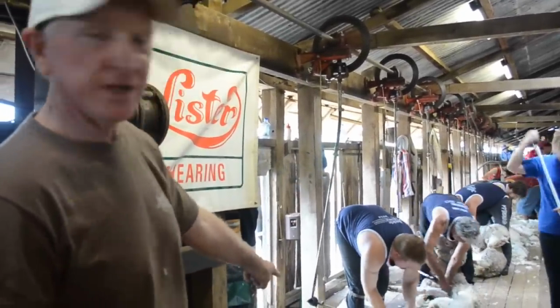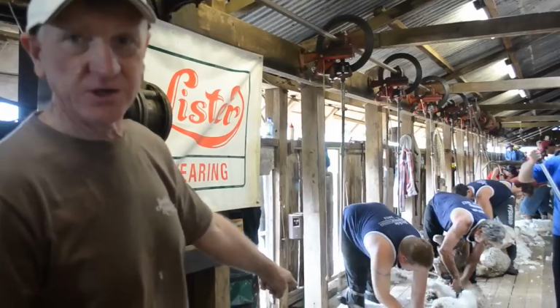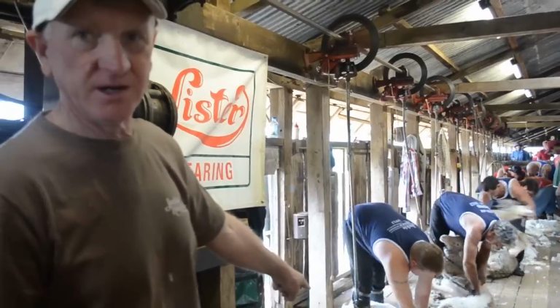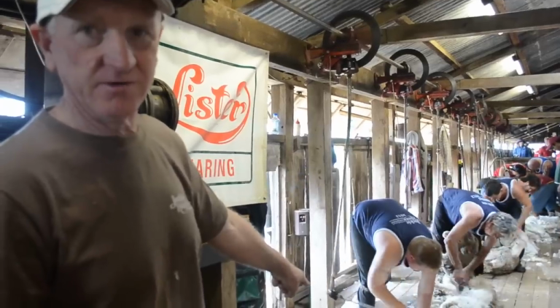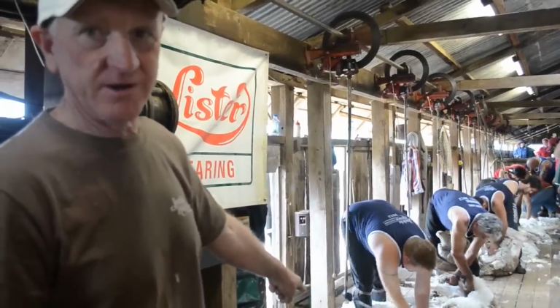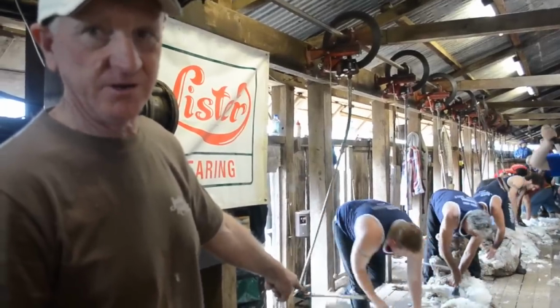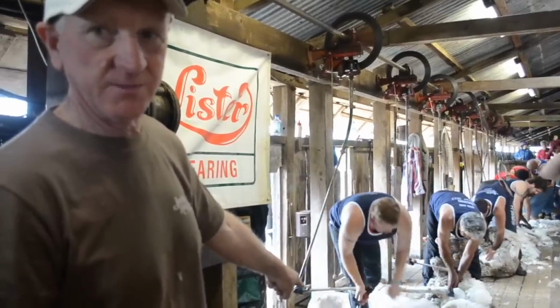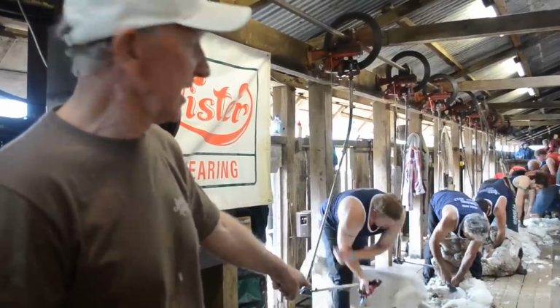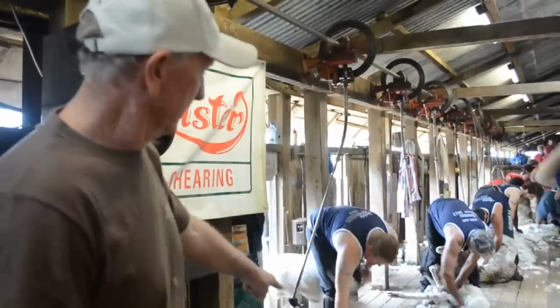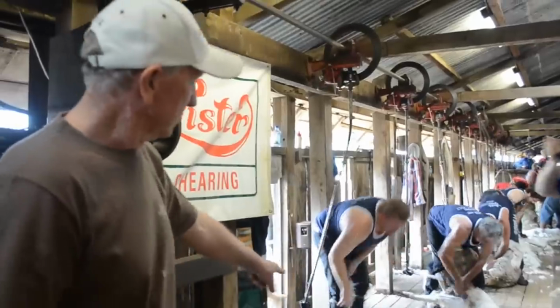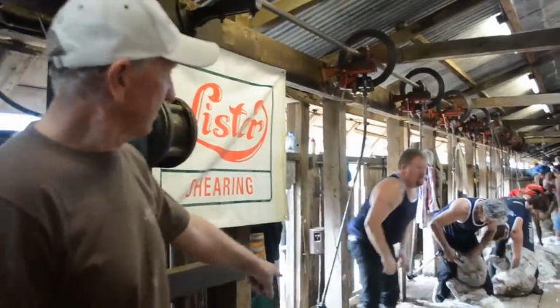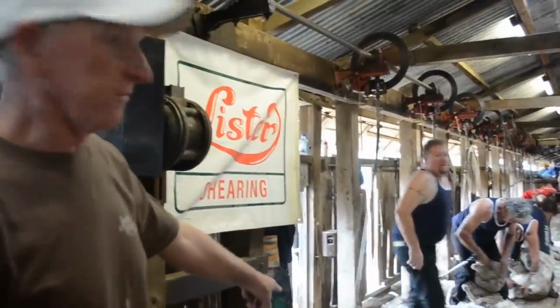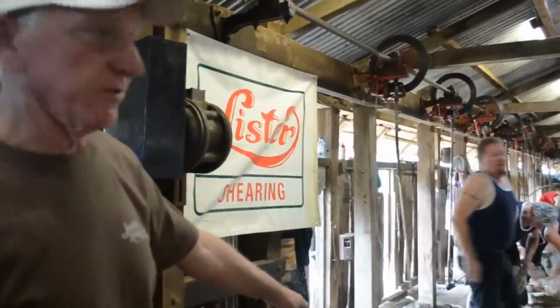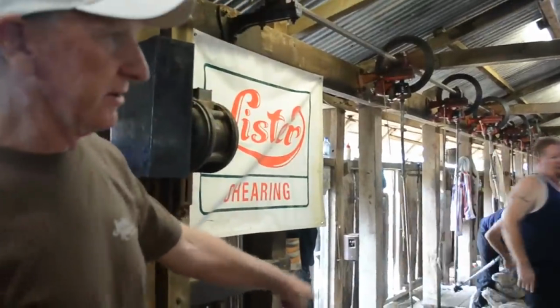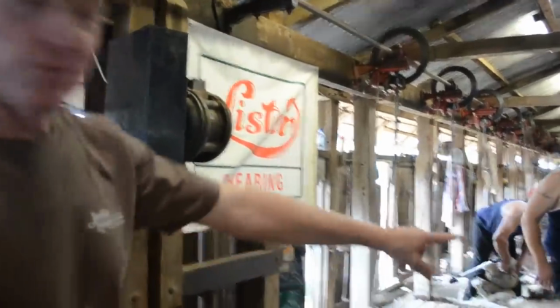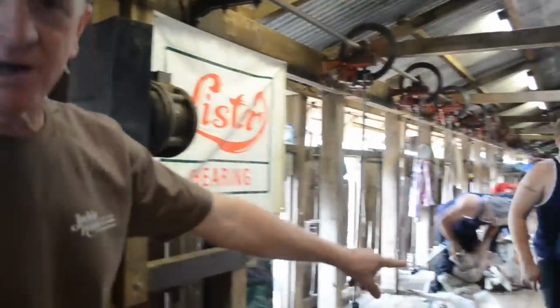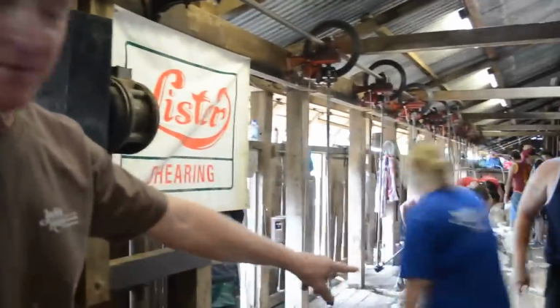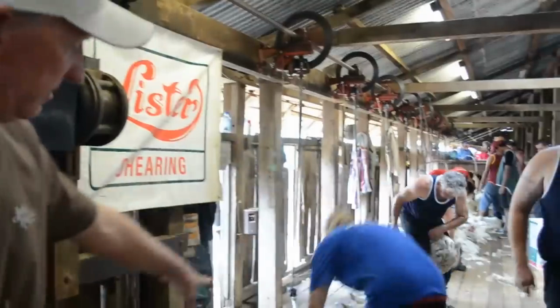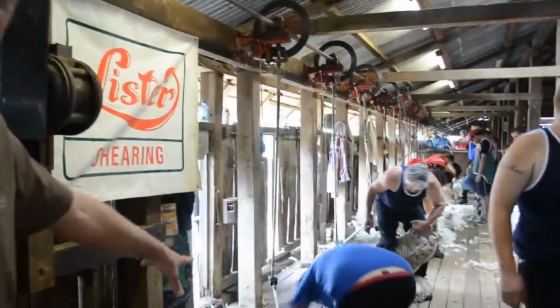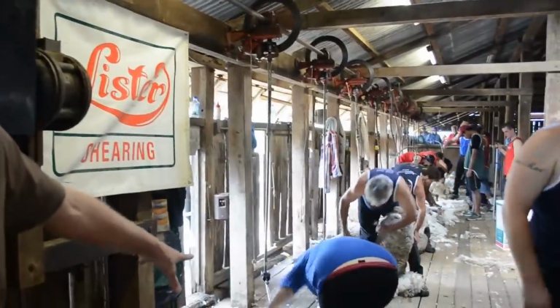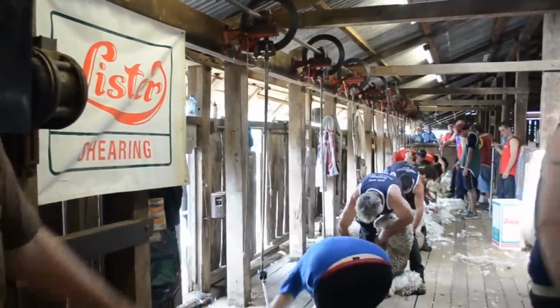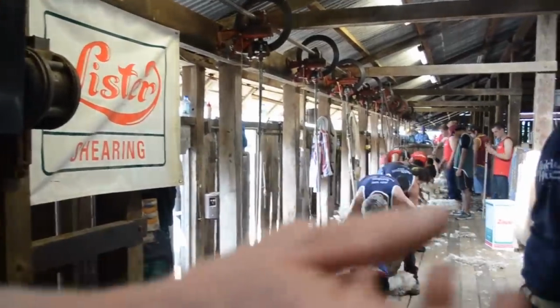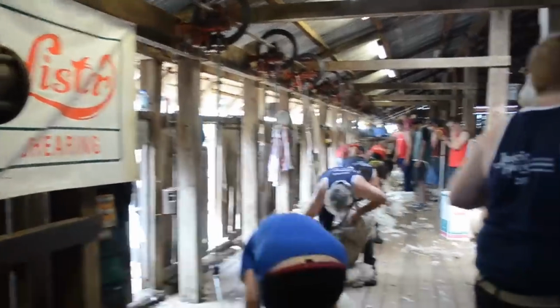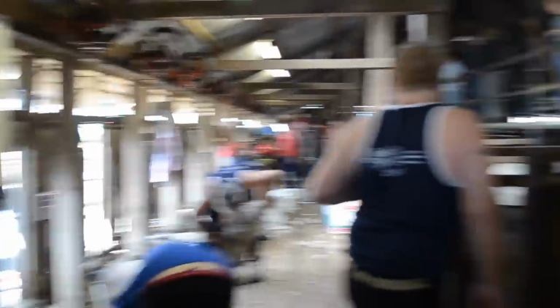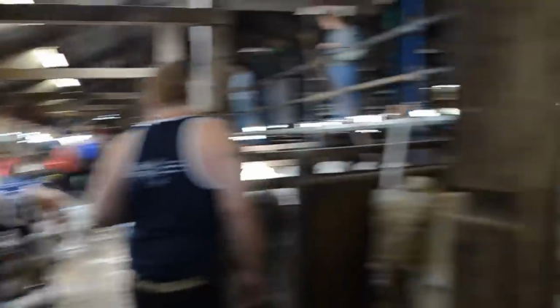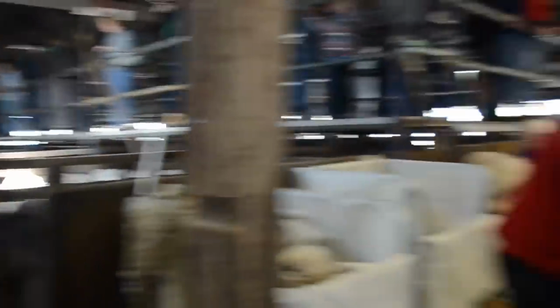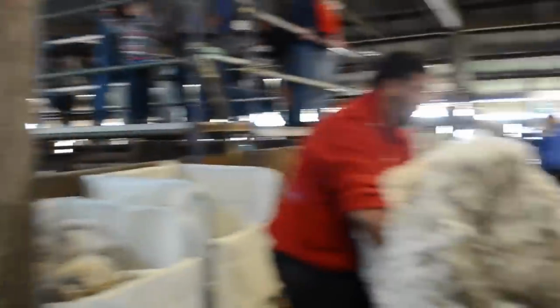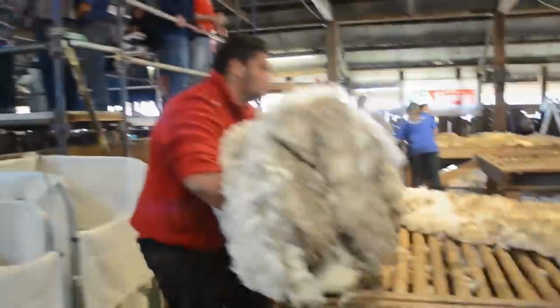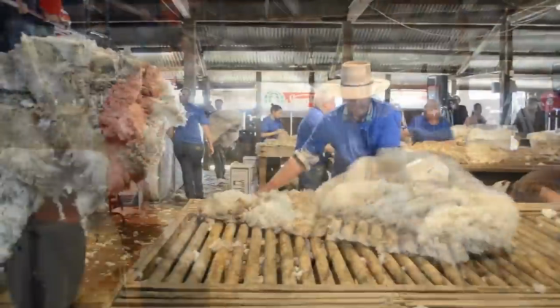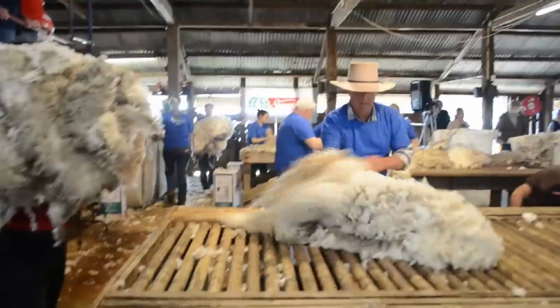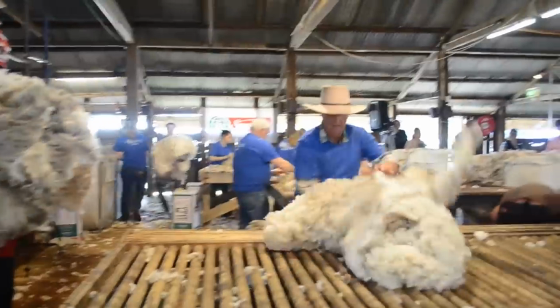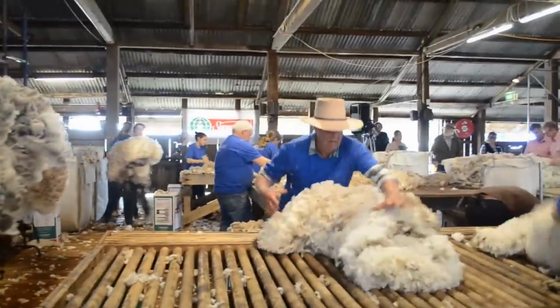The fleece is nearly ready to be picked up — the fleece is on the ground. The rouseabout will come in, pick it up, and bring it over to the skirting table and onto the skirting table.